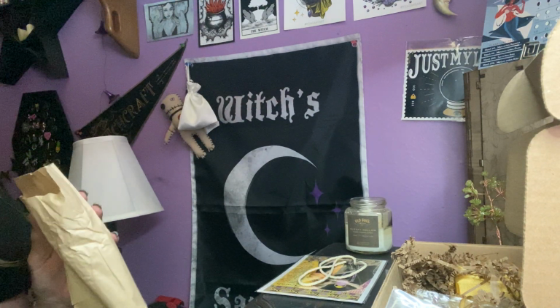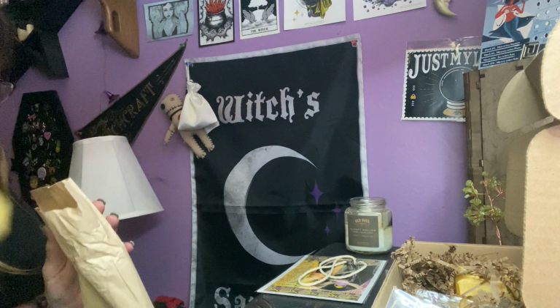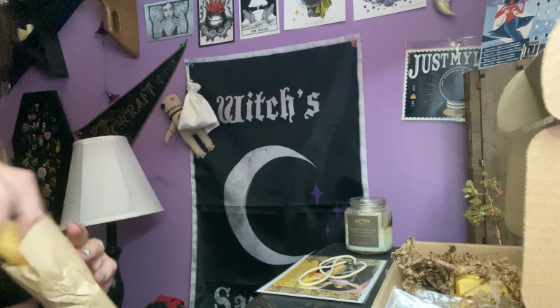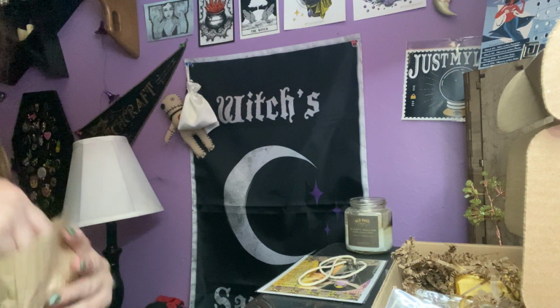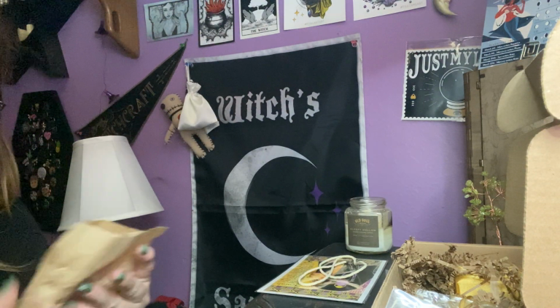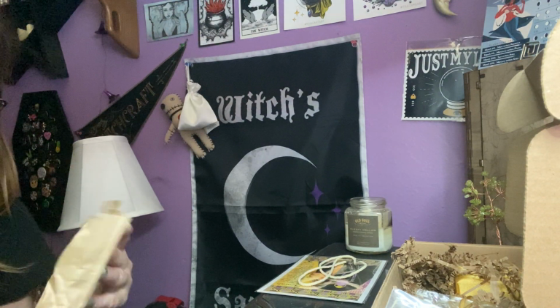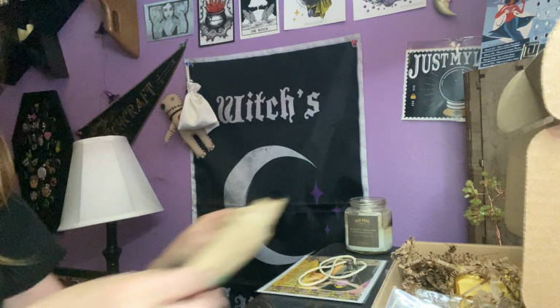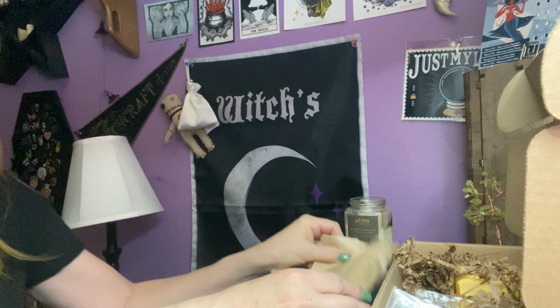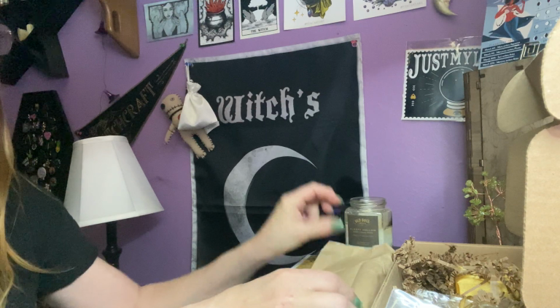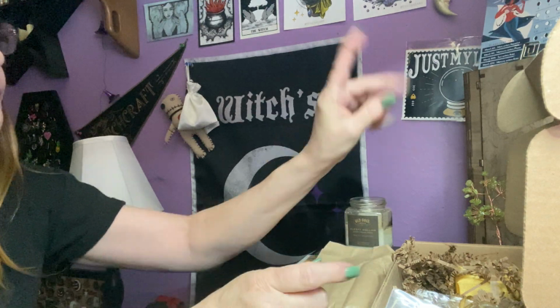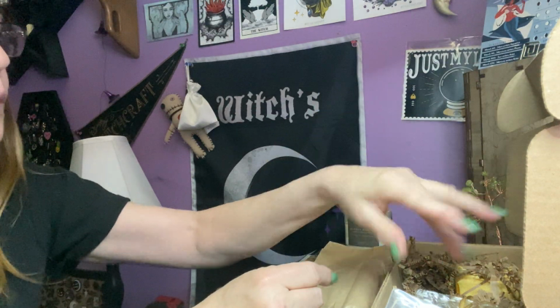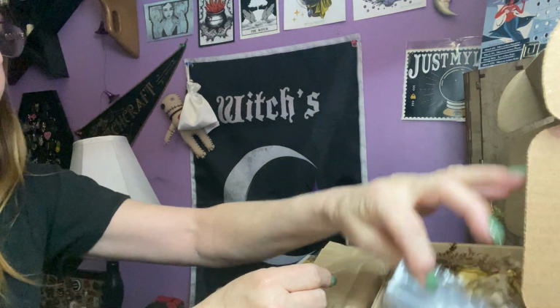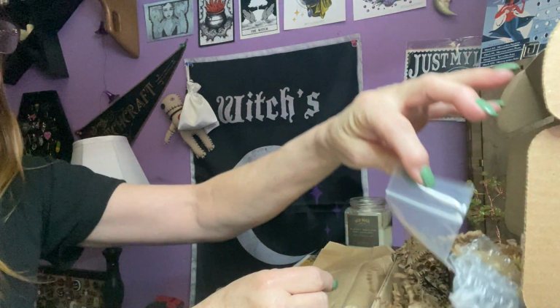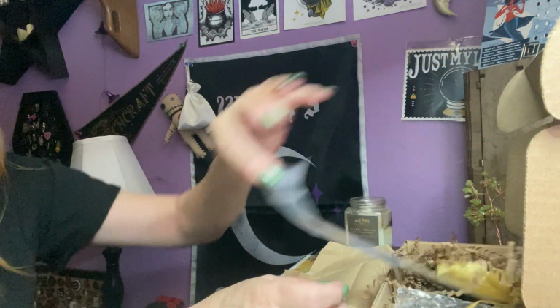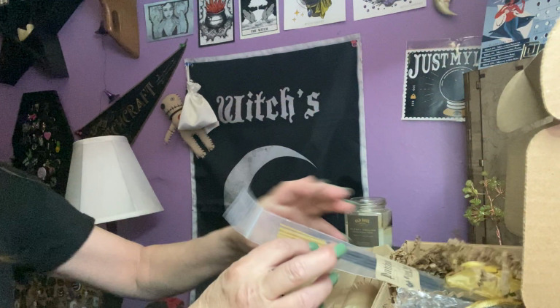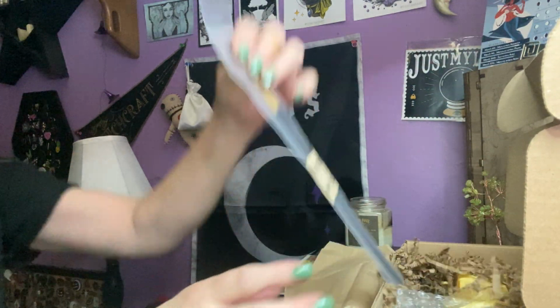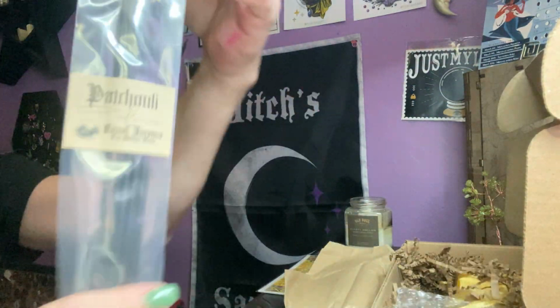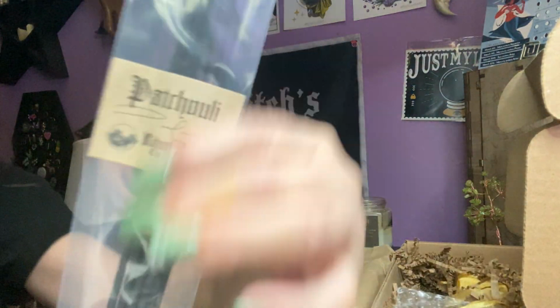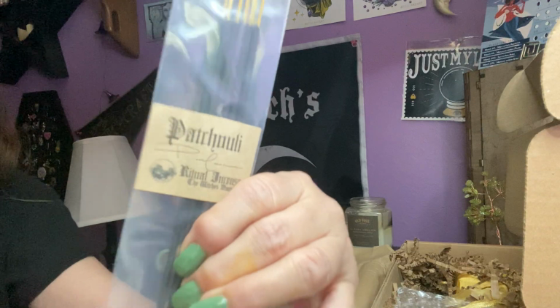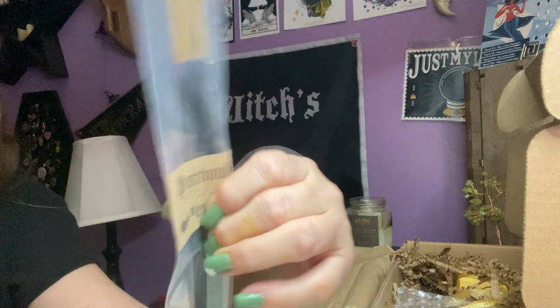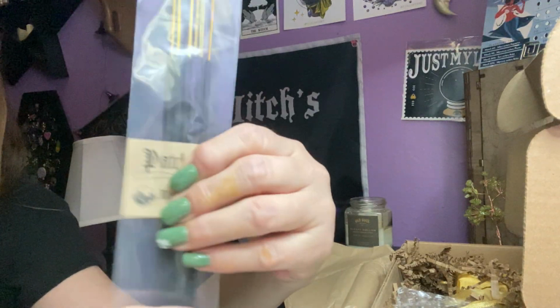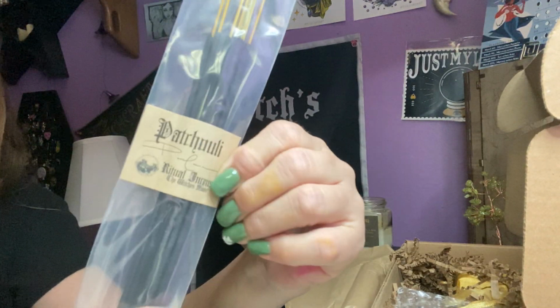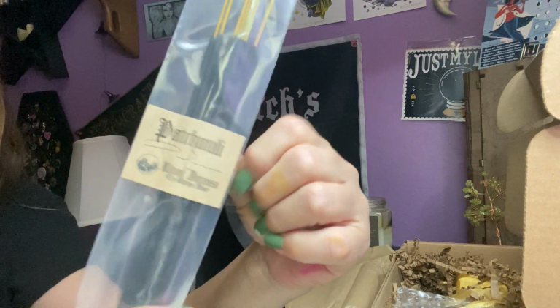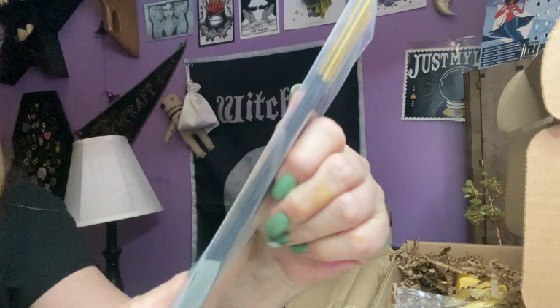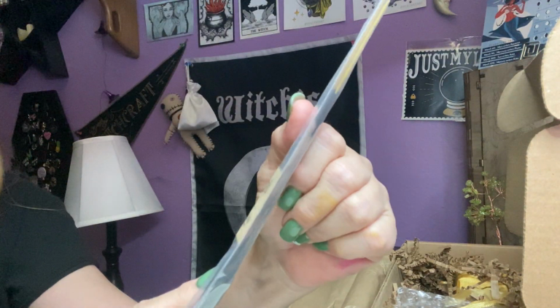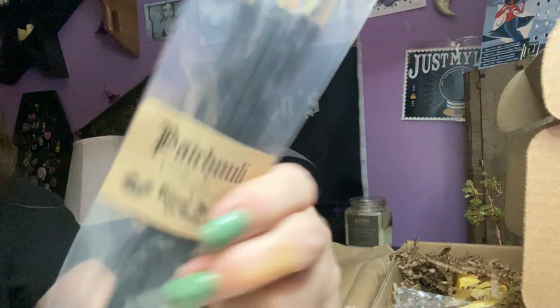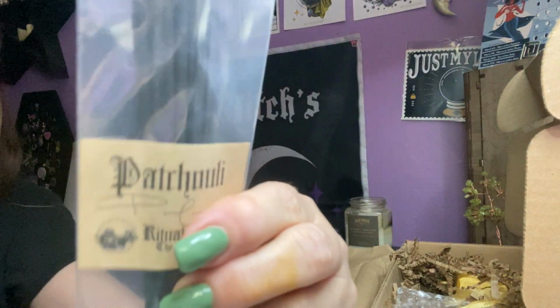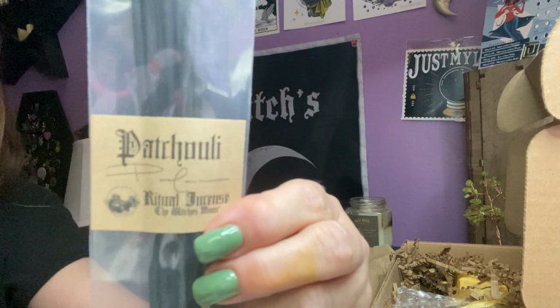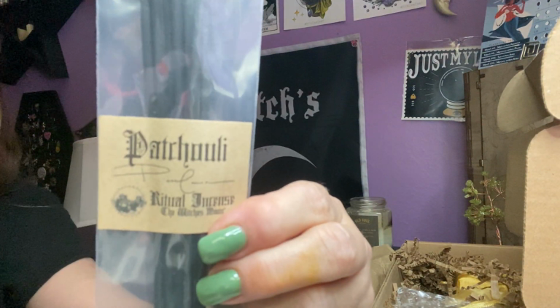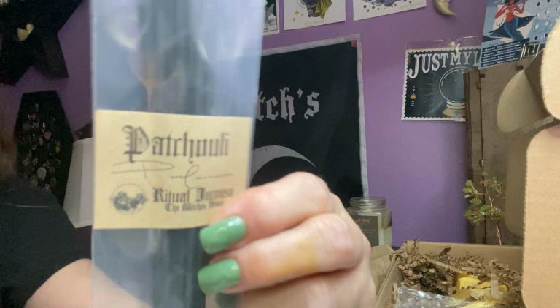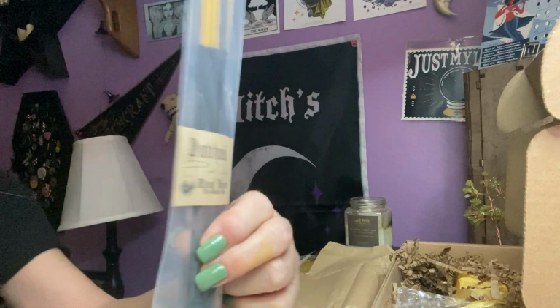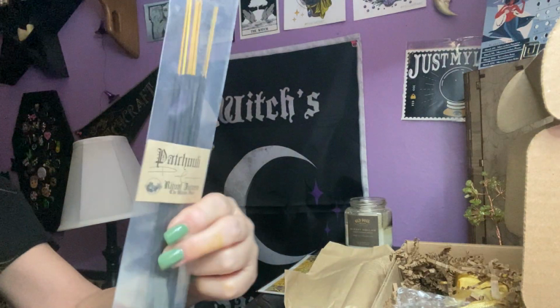I love the smell of these wax candles. We have our incense sticks — you always get incense sticks in here as well. And this one is patchouli, that's the scent.